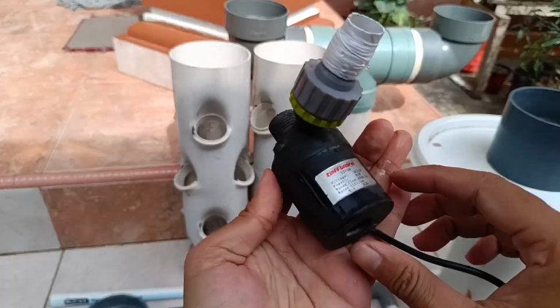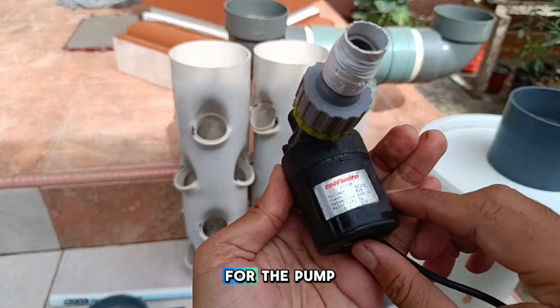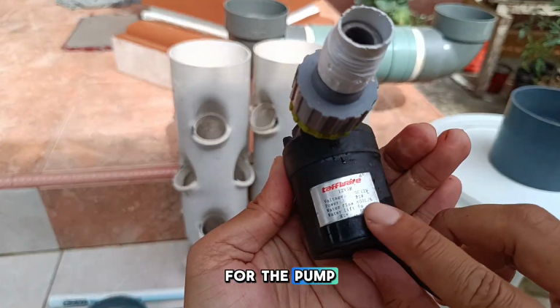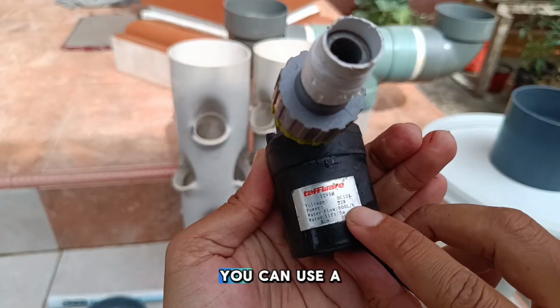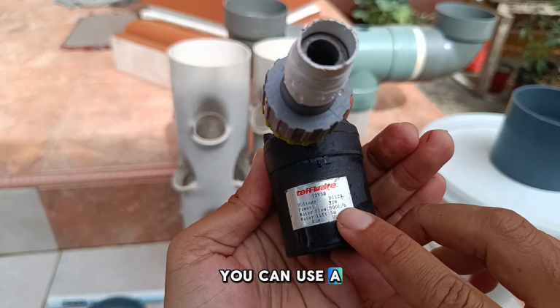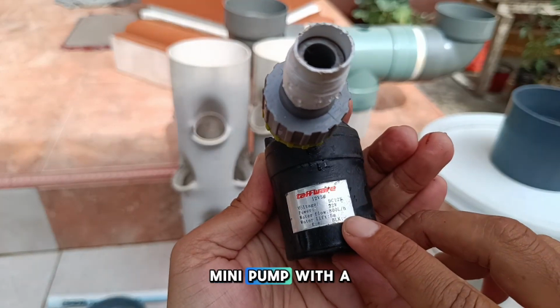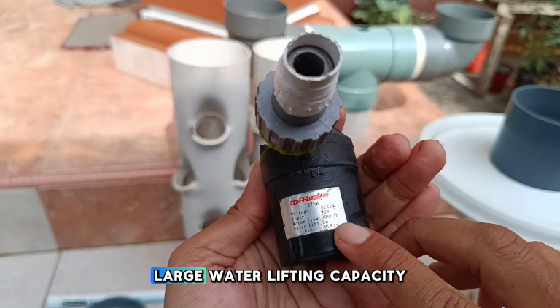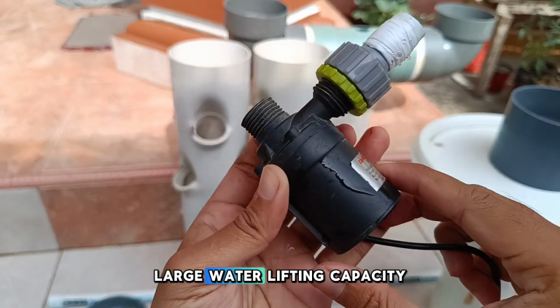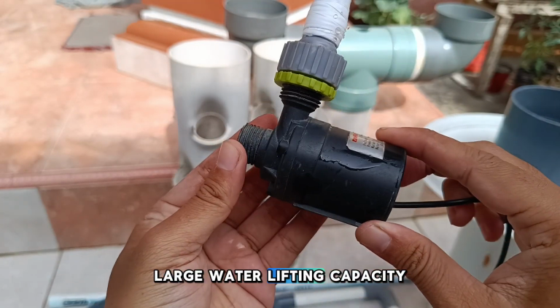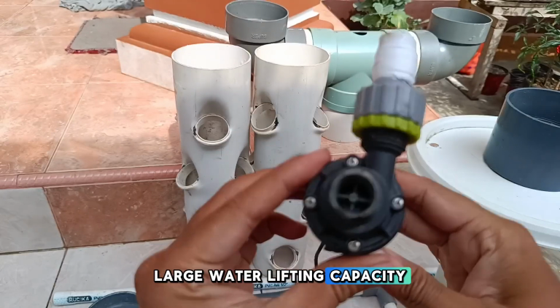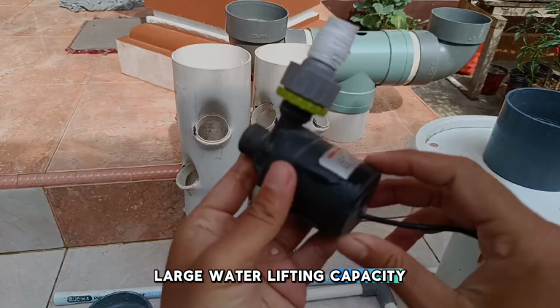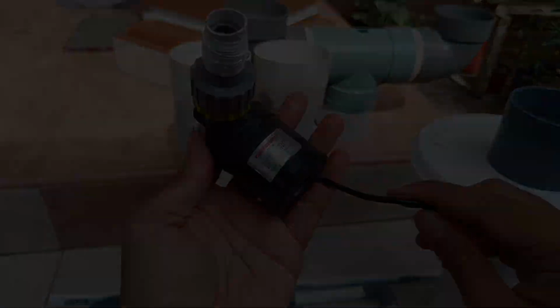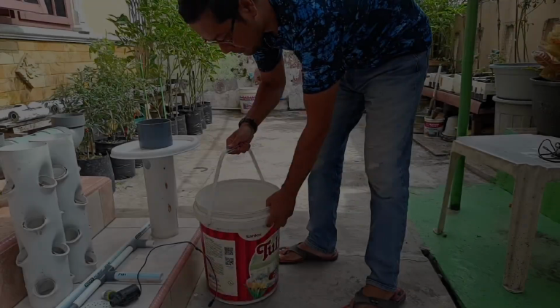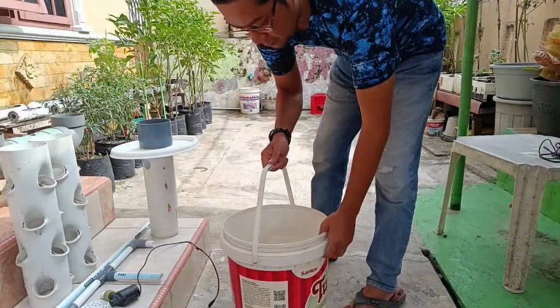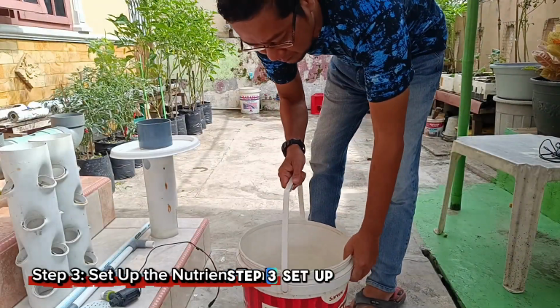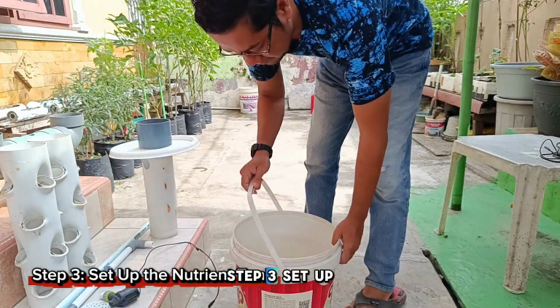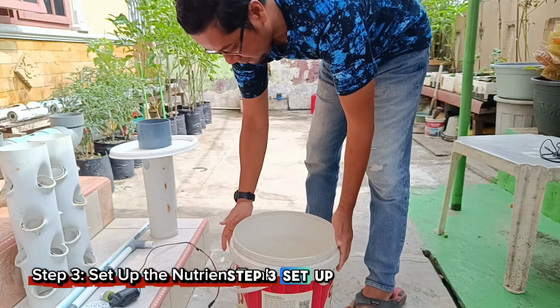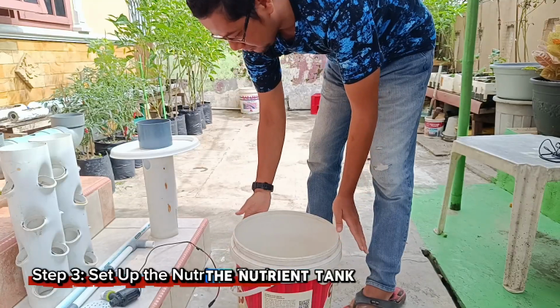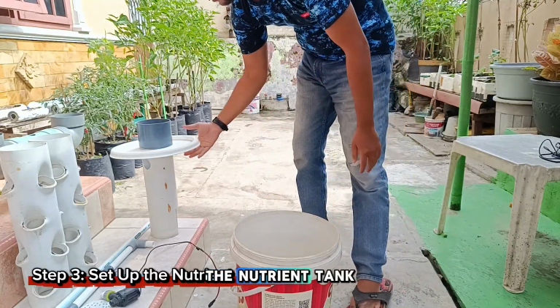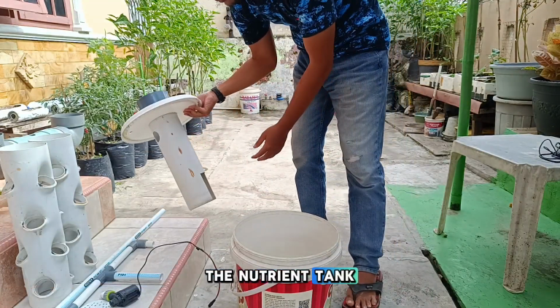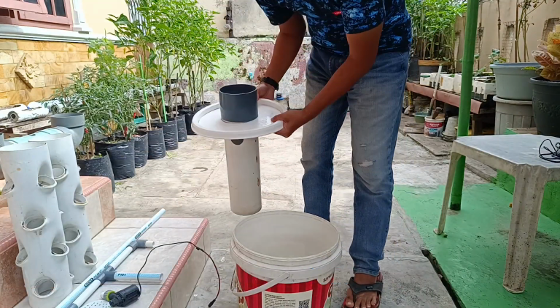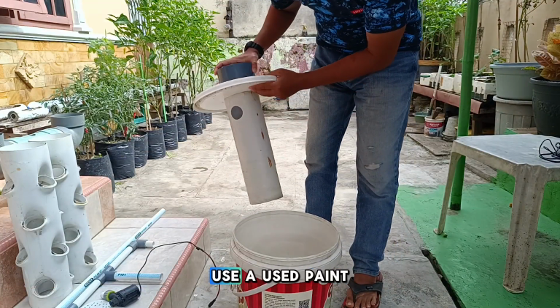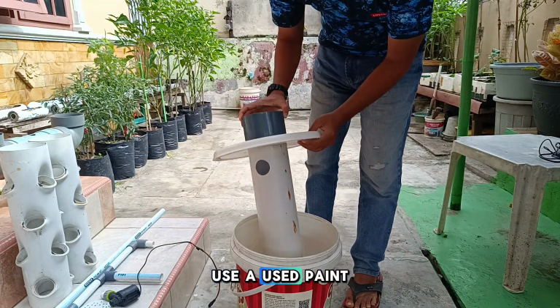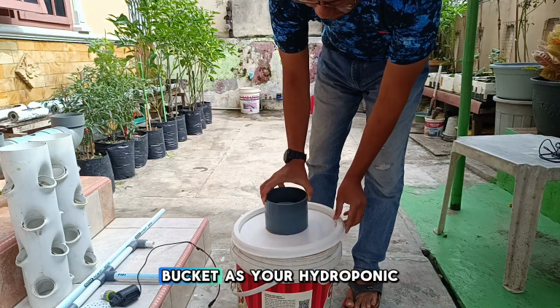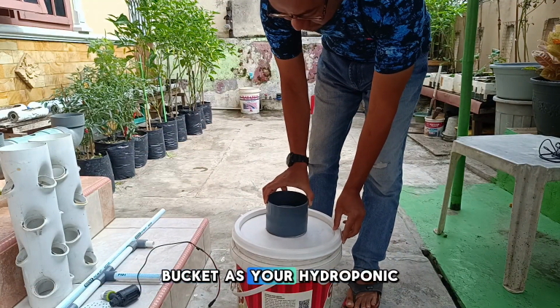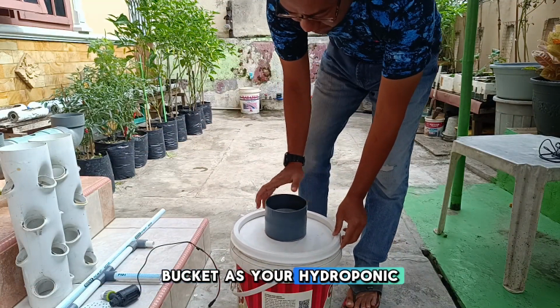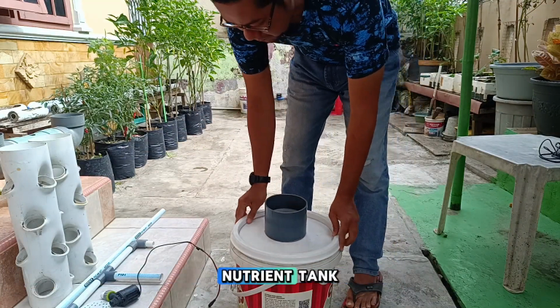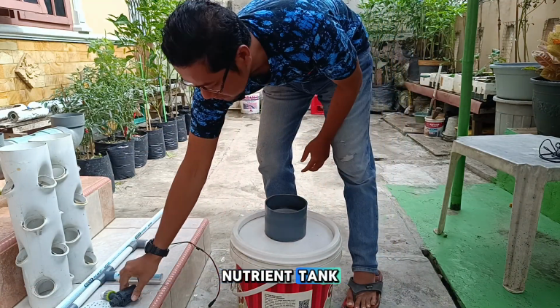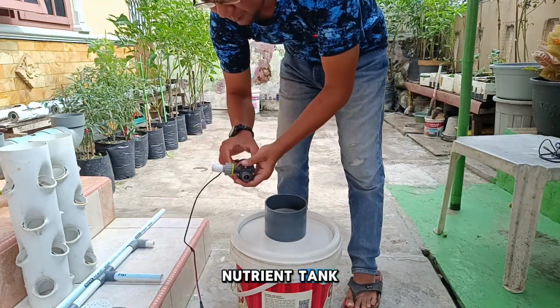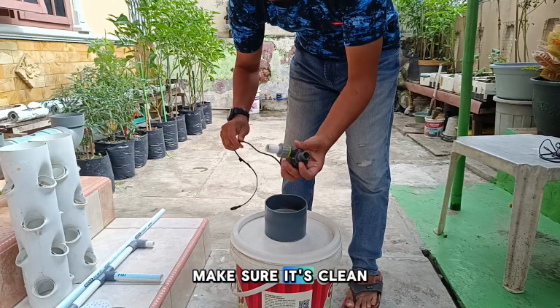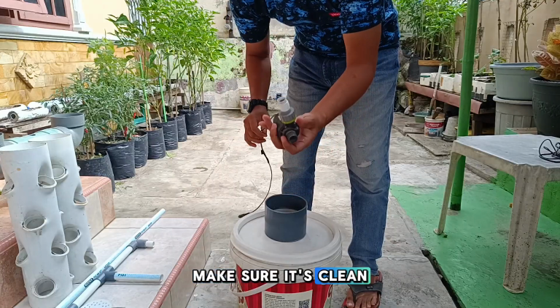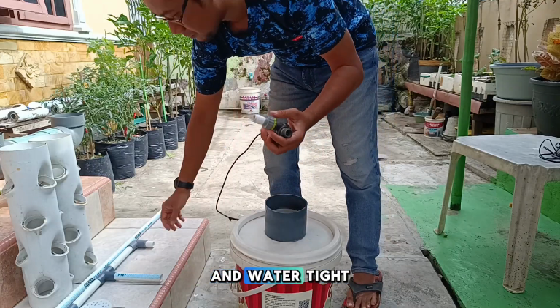For the pump, you can use a mini-pump with a large water-lifting capacity. Step 3: Set up the nutrient tank. Use a used paint bucket as your hydroponic nutrient tank. Make sure it's clean and watertight.